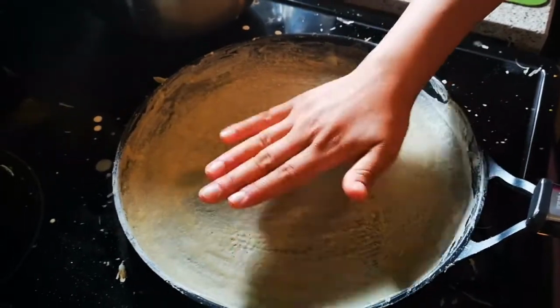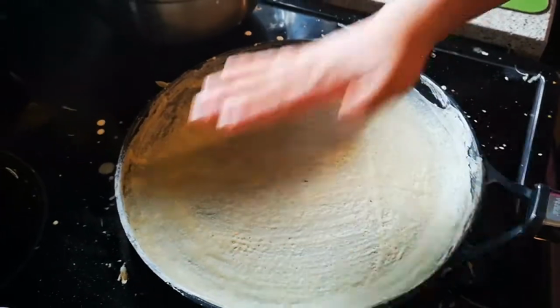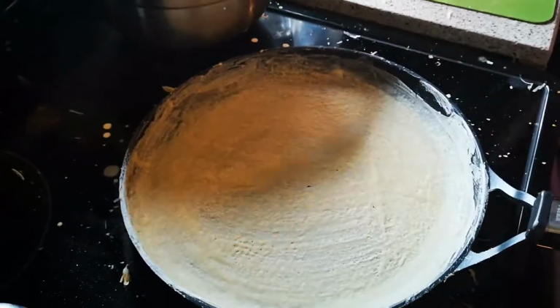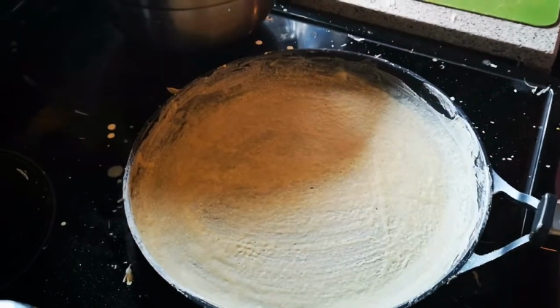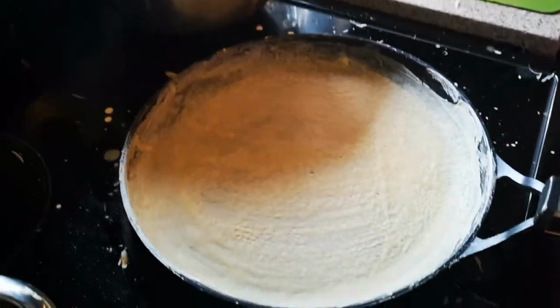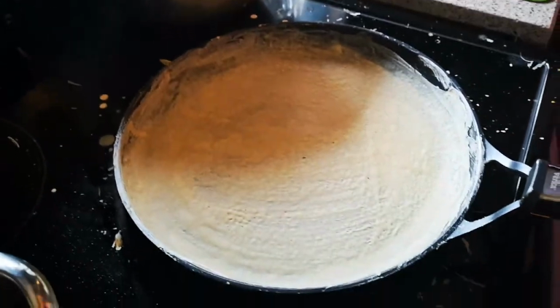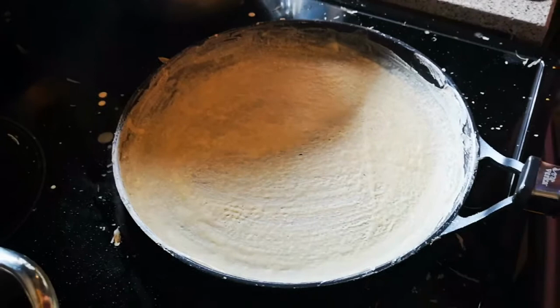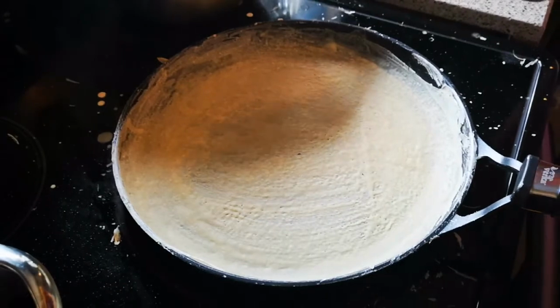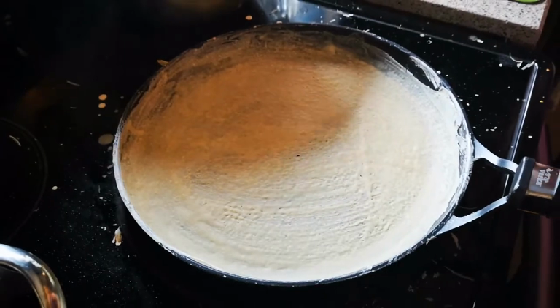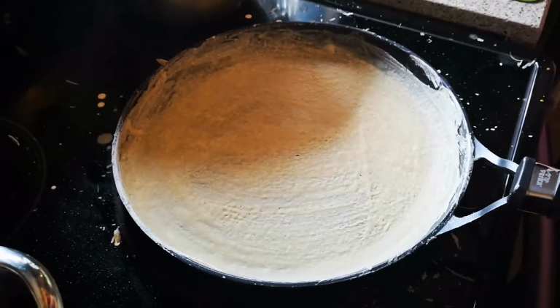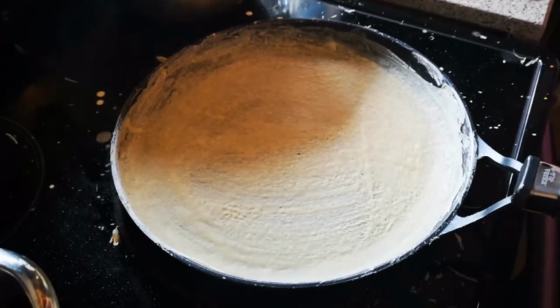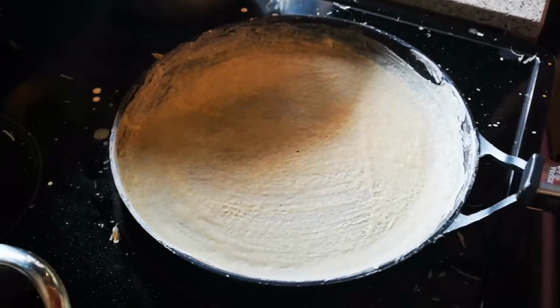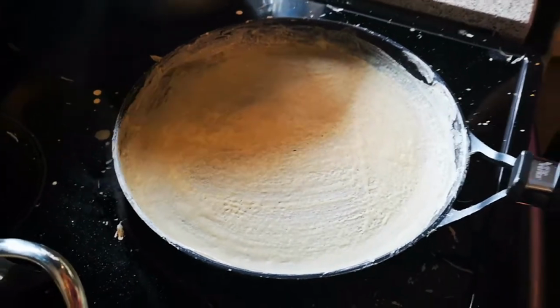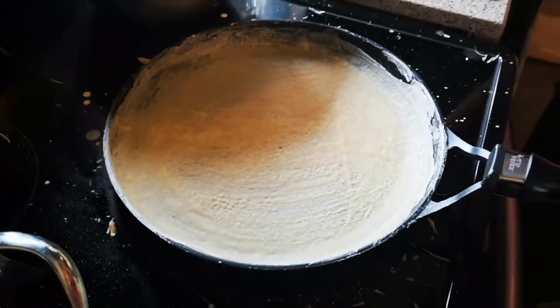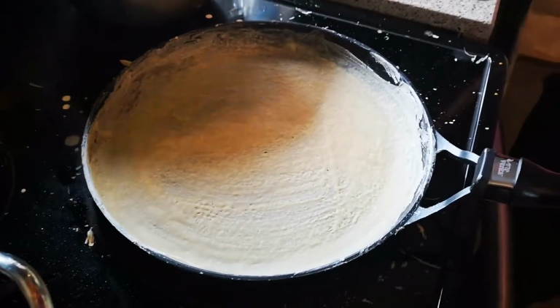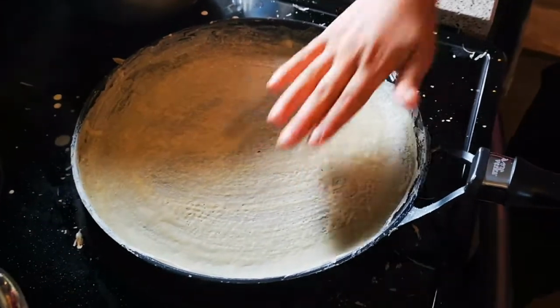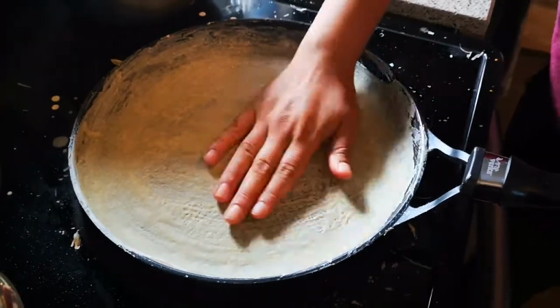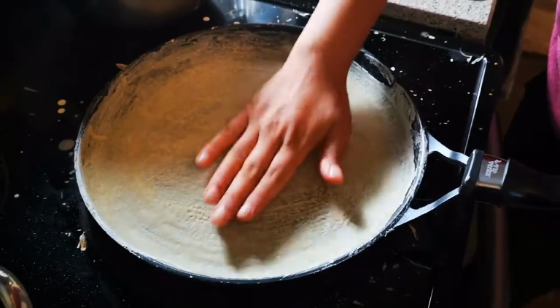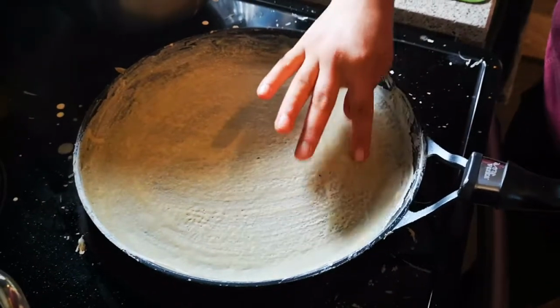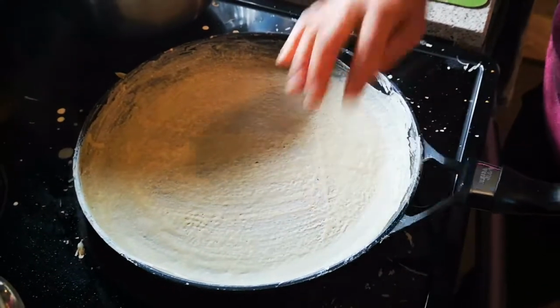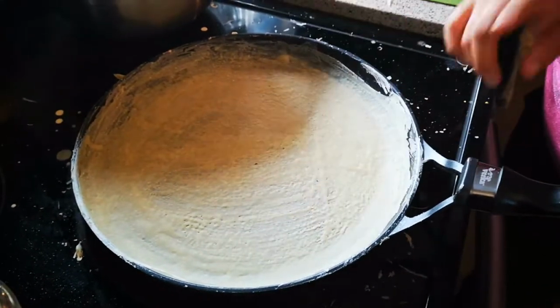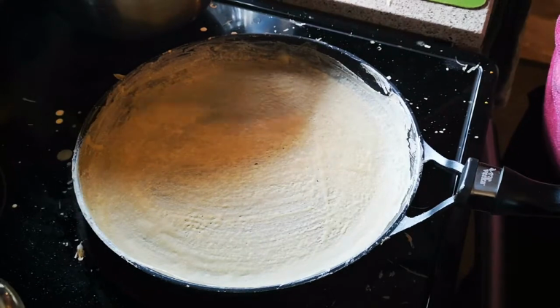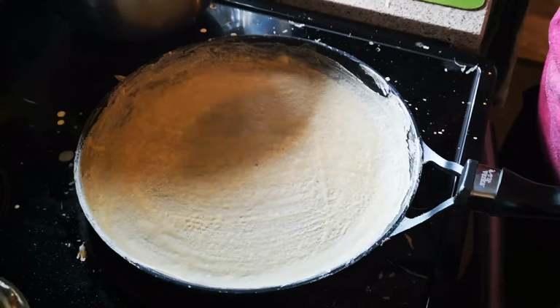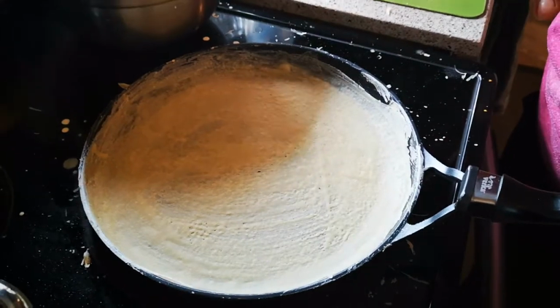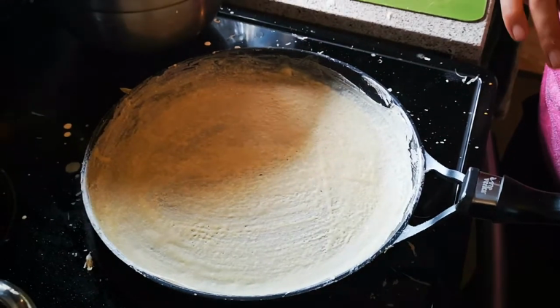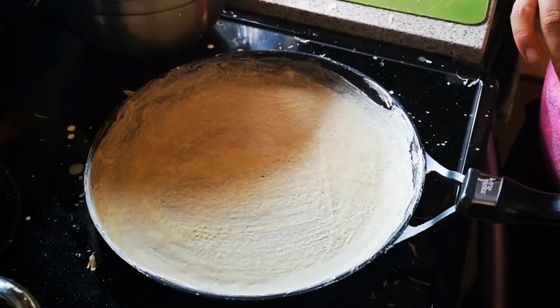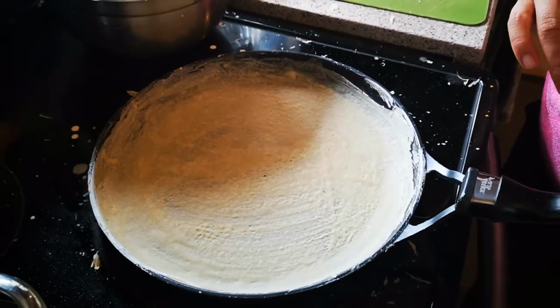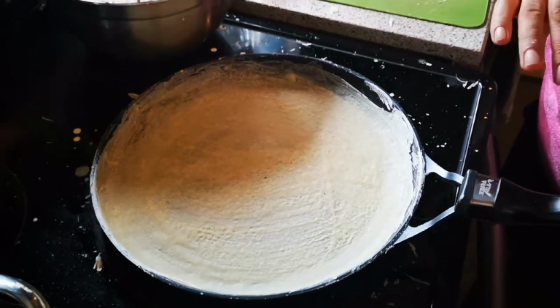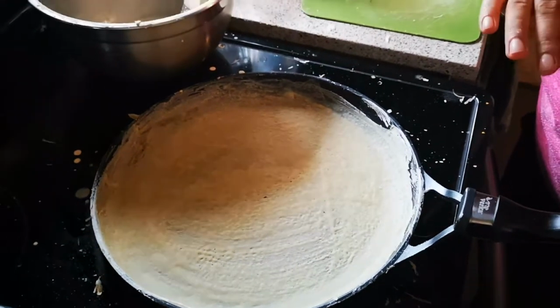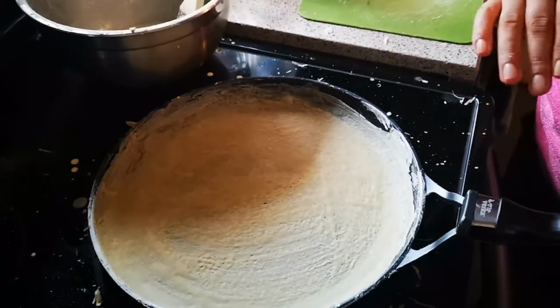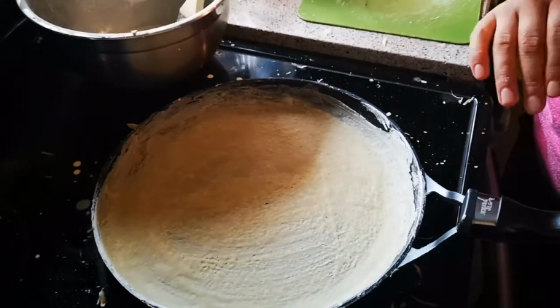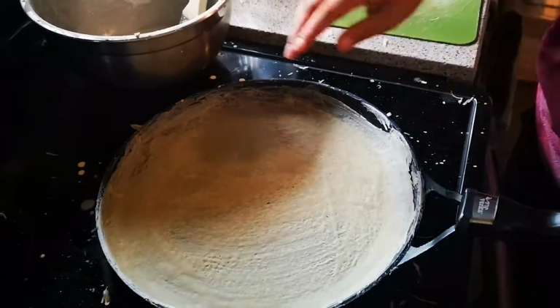As I said, leave it on medium-low heat, but closer to the low side. Make sure you use a non-toxic, non-stick pan.